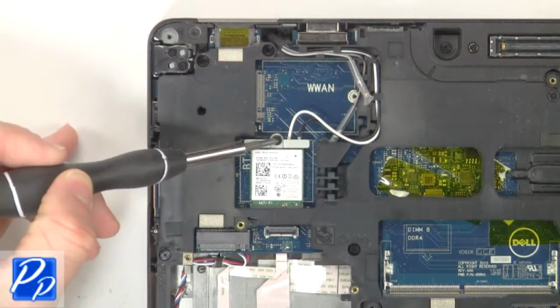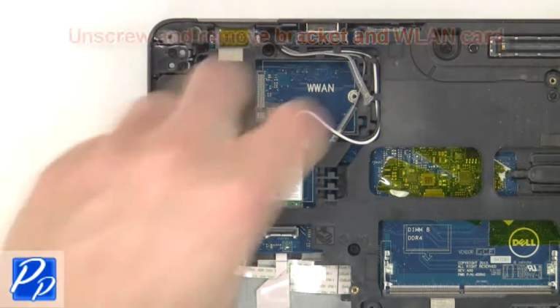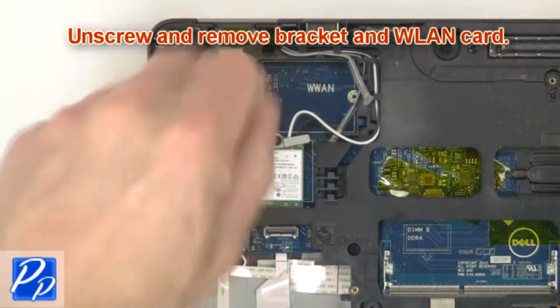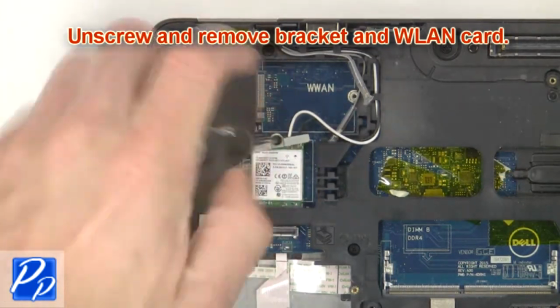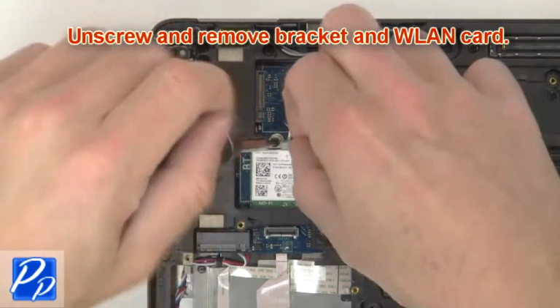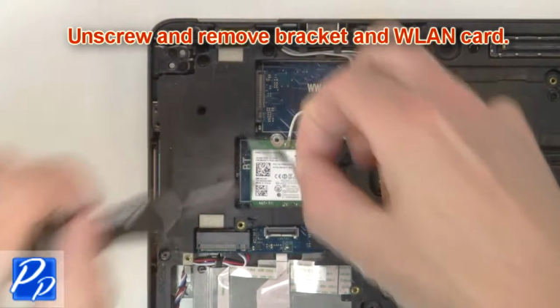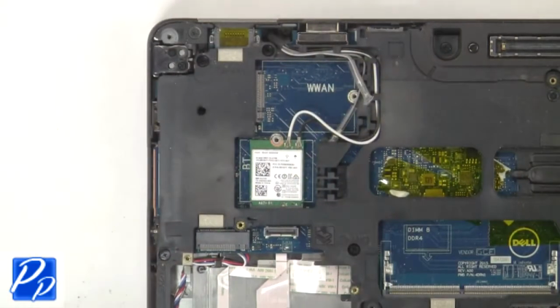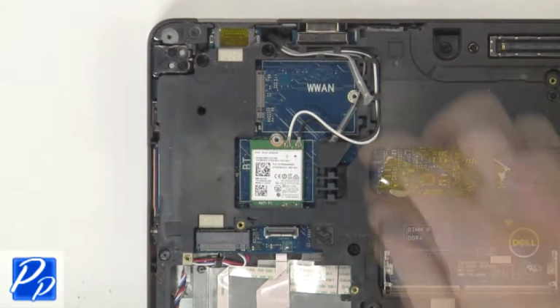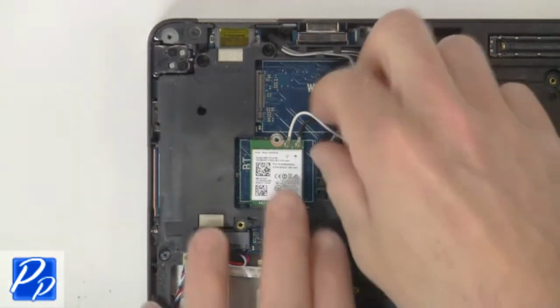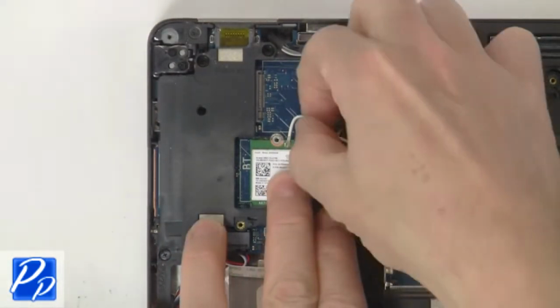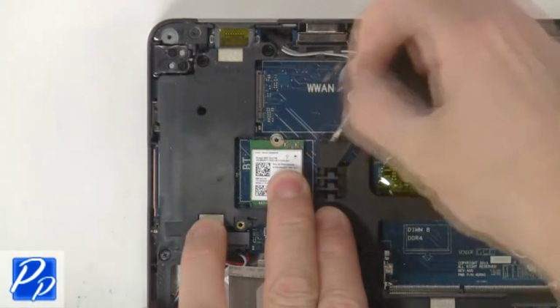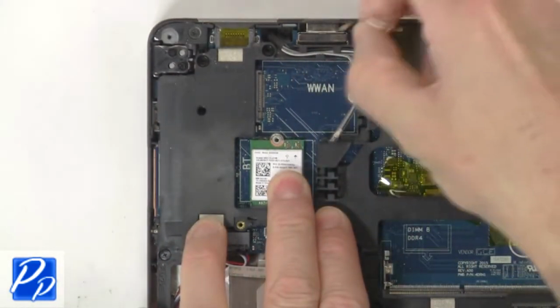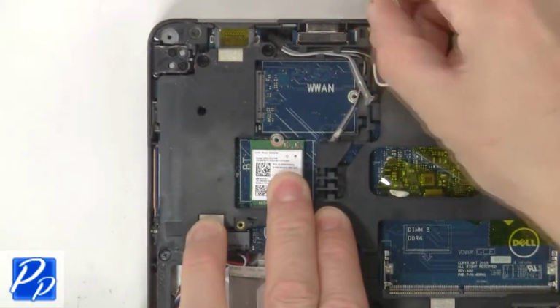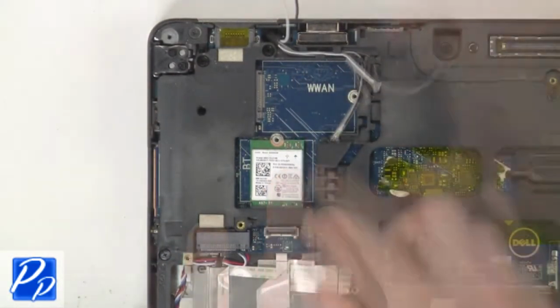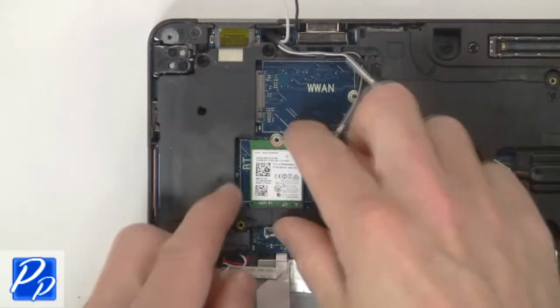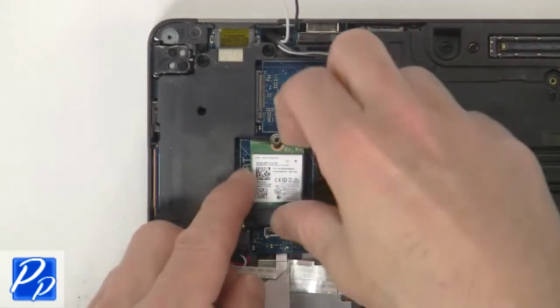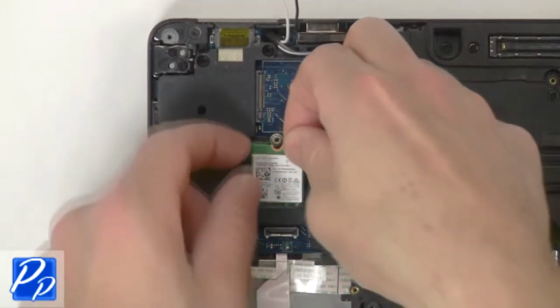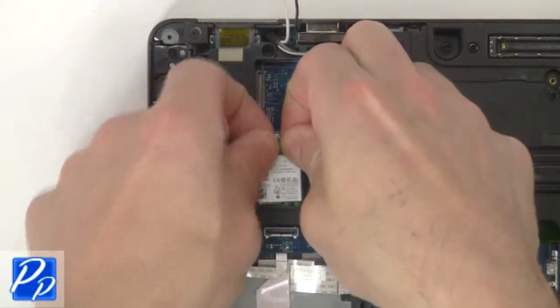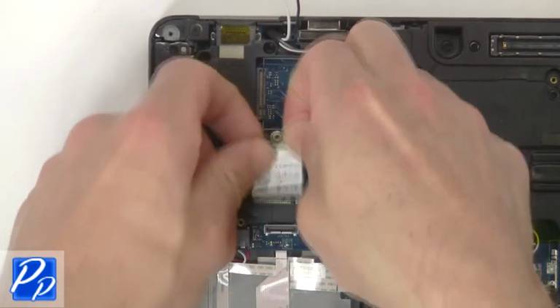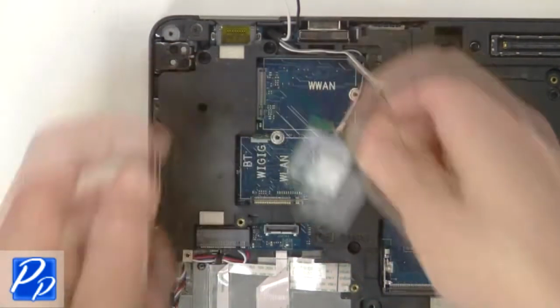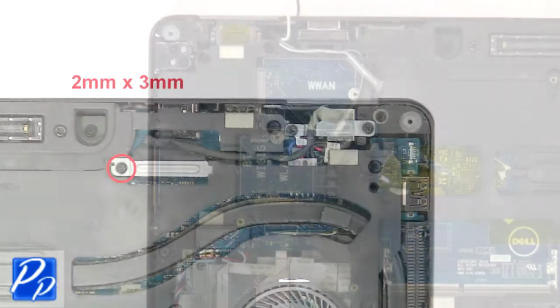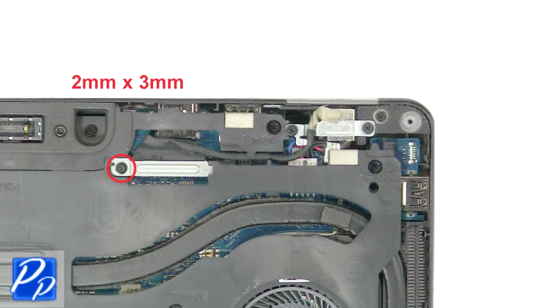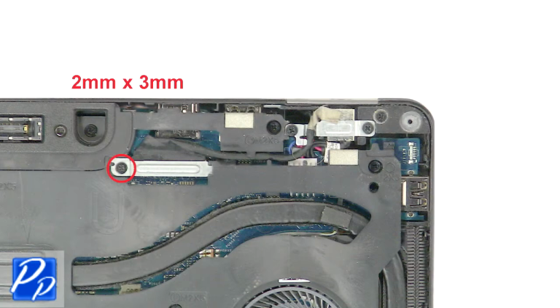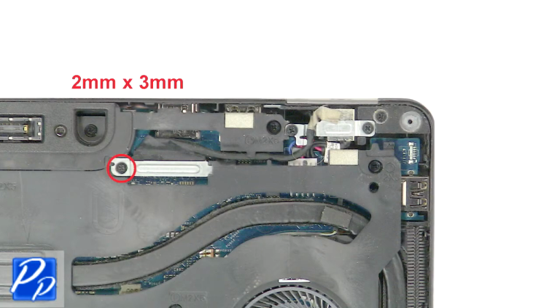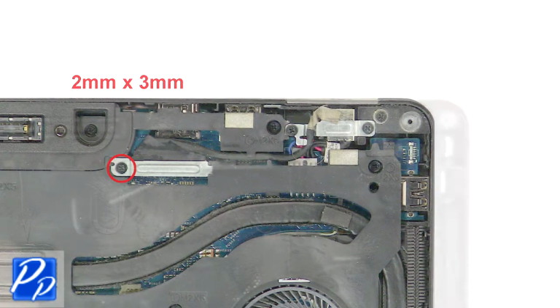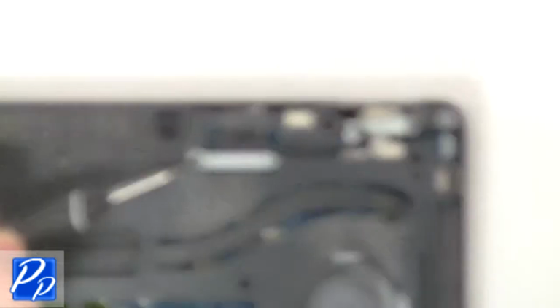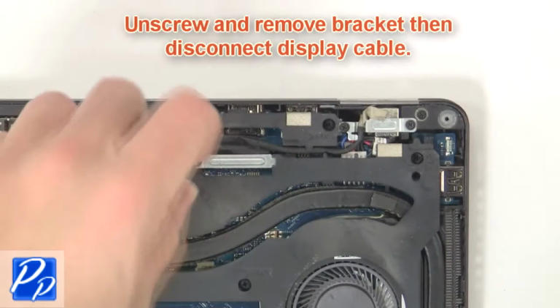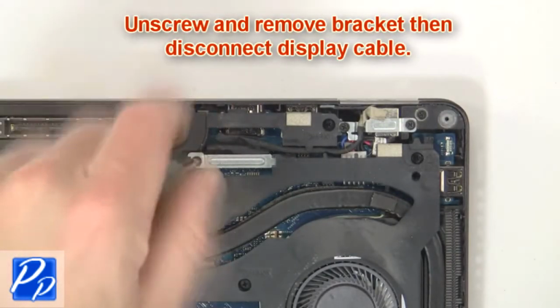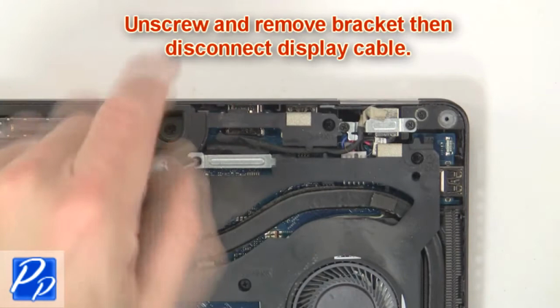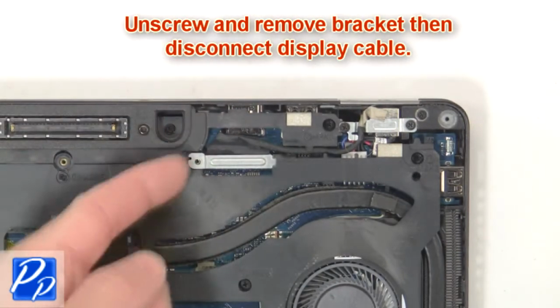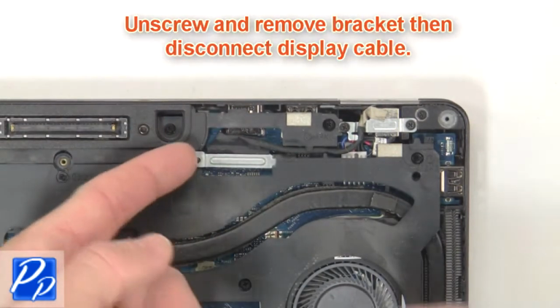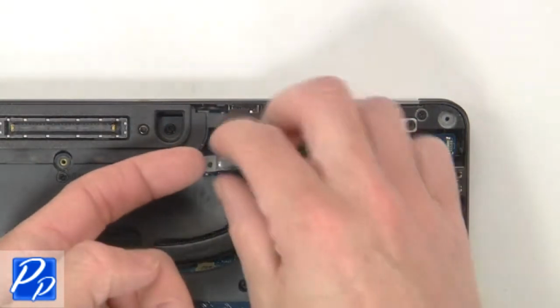Then unscrew and remove the bracket and wireless card. Now unscrew and remove the bracket, then disconnect the display cable.